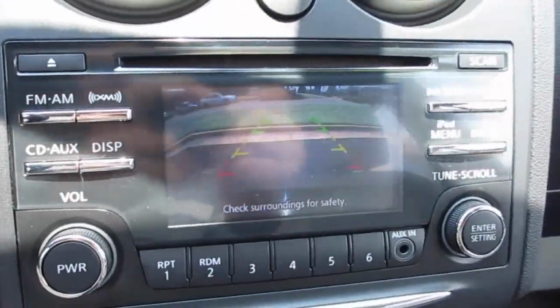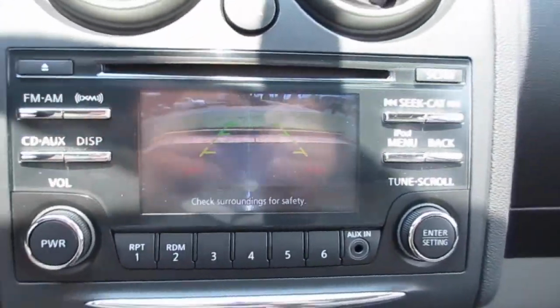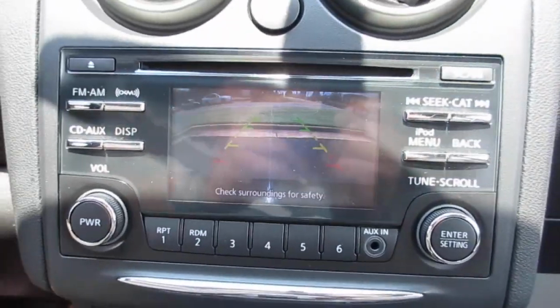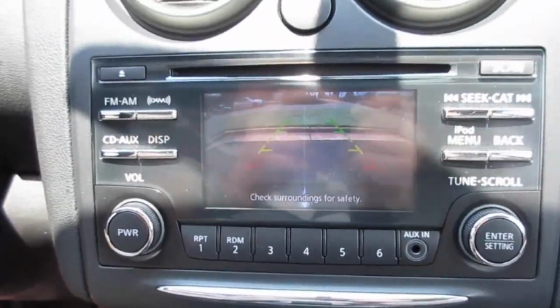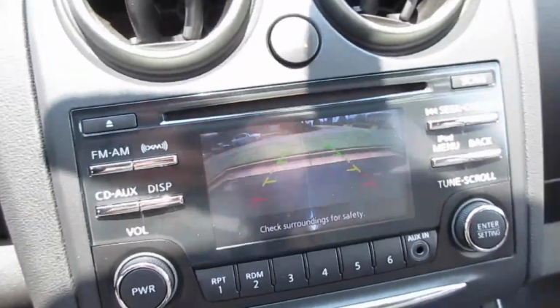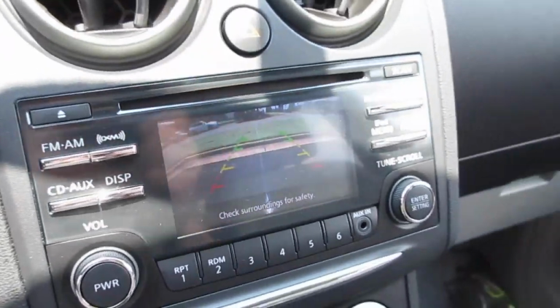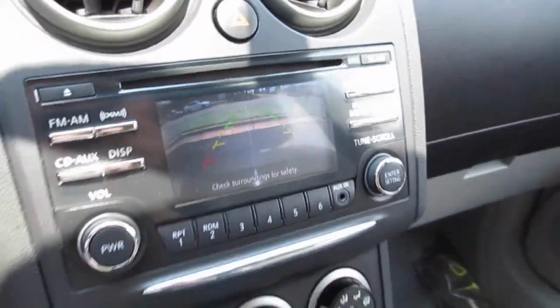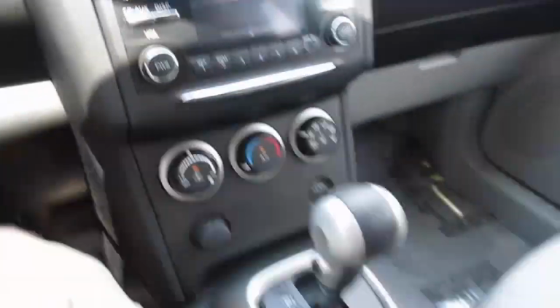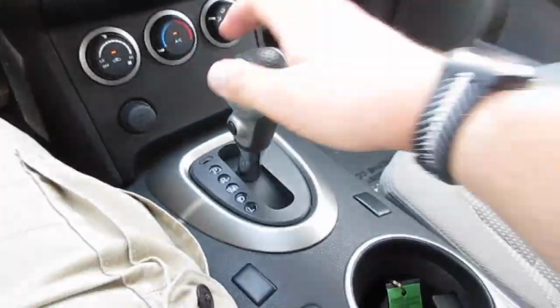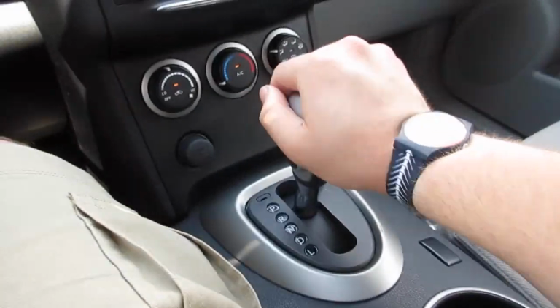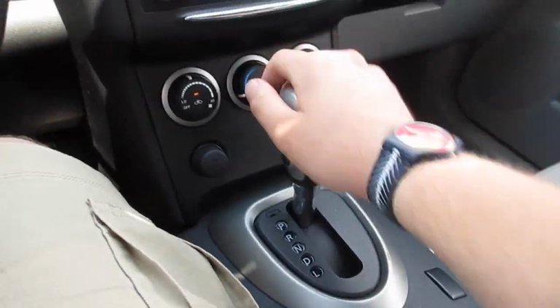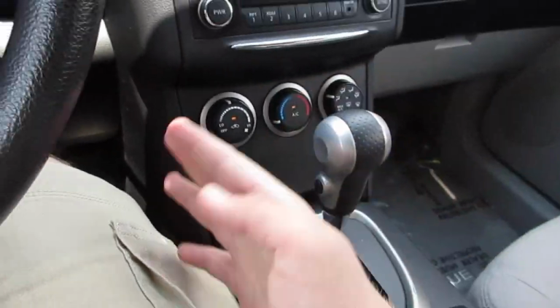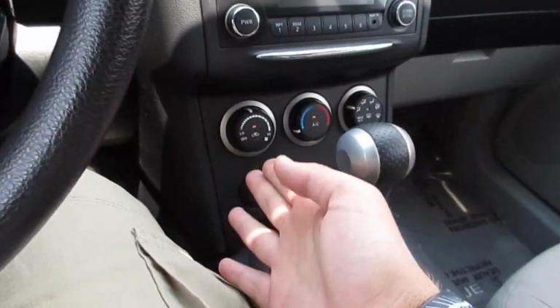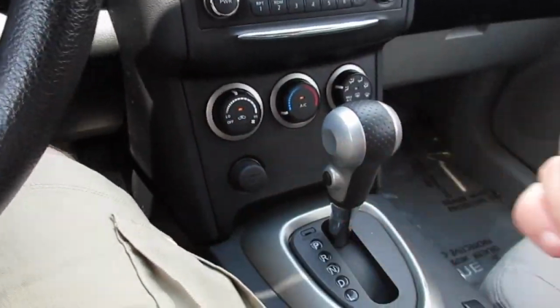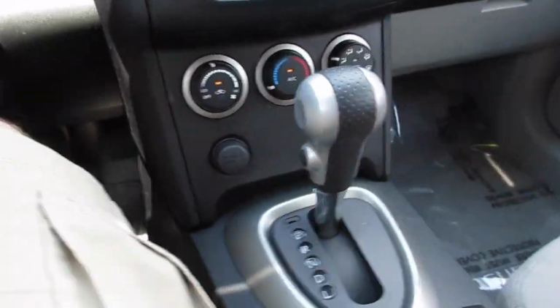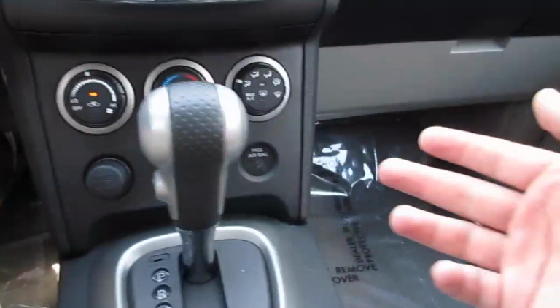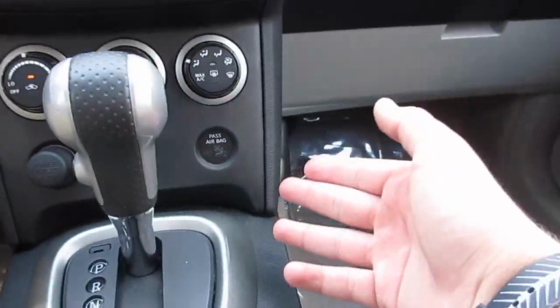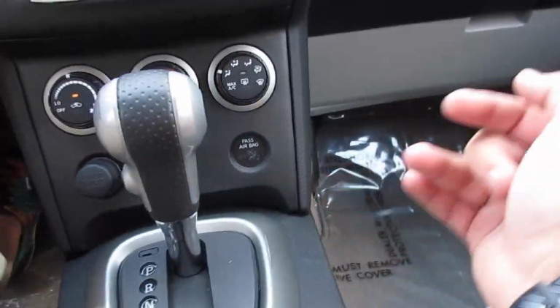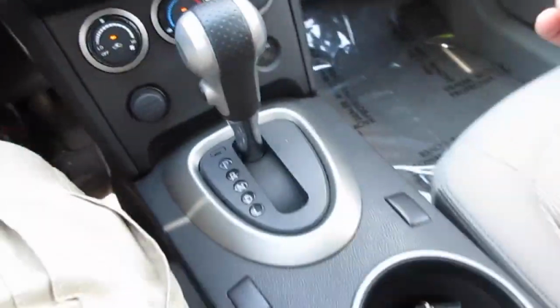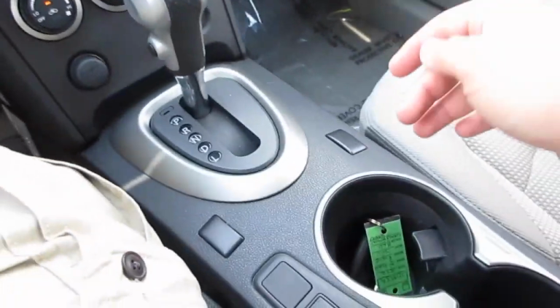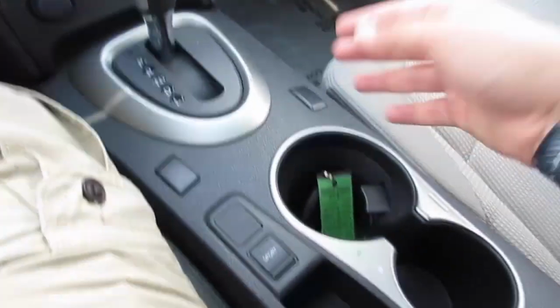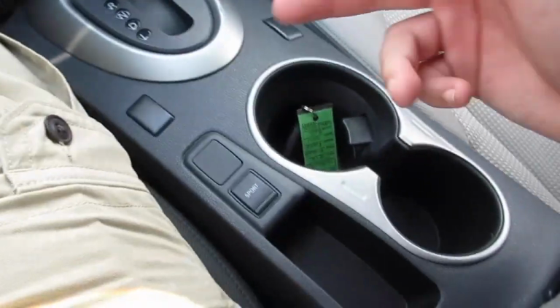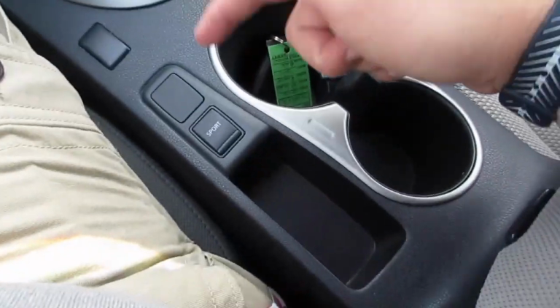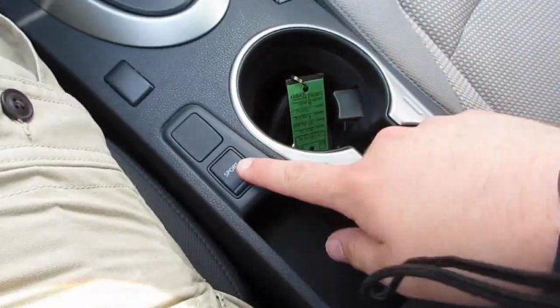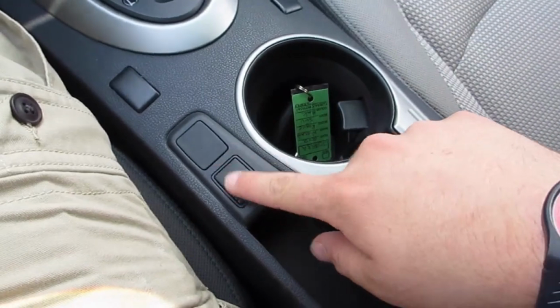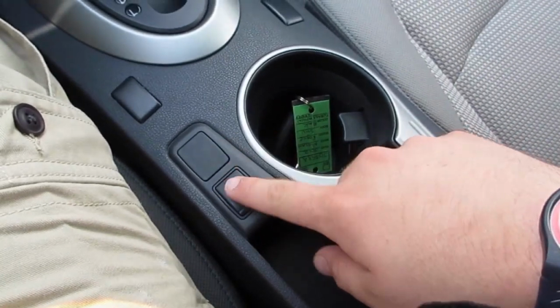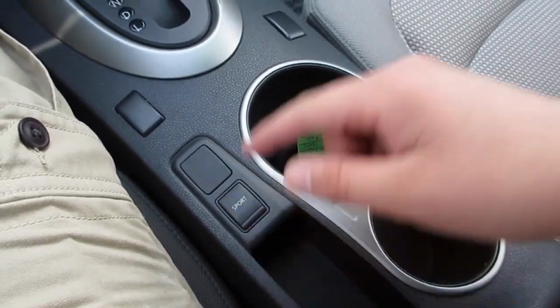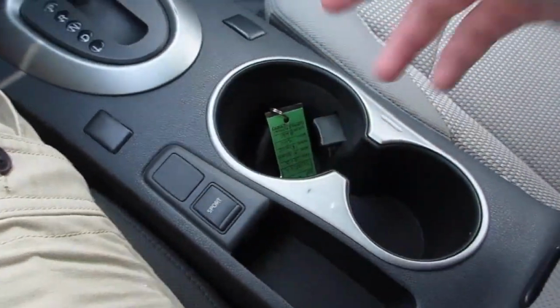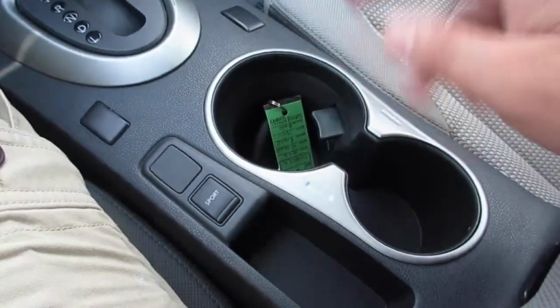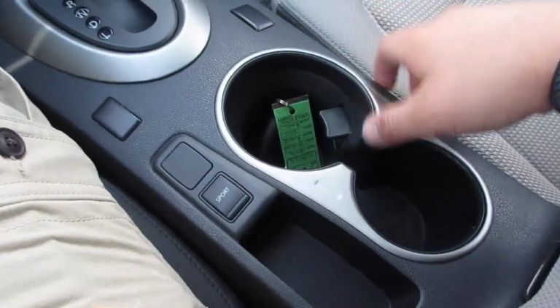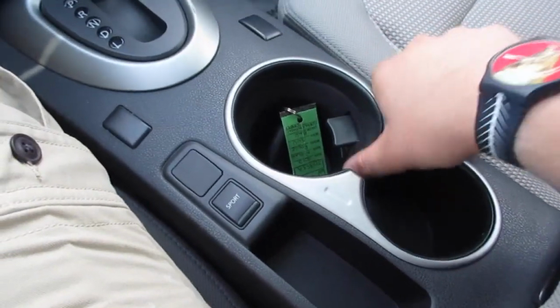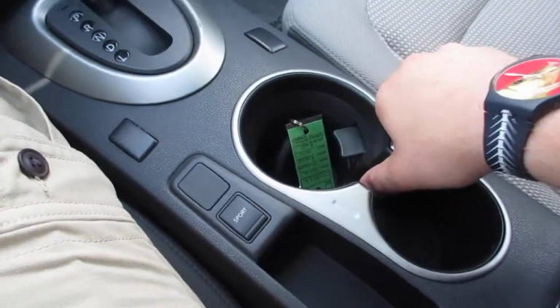As you can see, going ahead and putting it in reverse, it is equipped with a backup camera with trajectory lines and all of that. You have a power outlet right there, as well as your passenger airbag on/off.